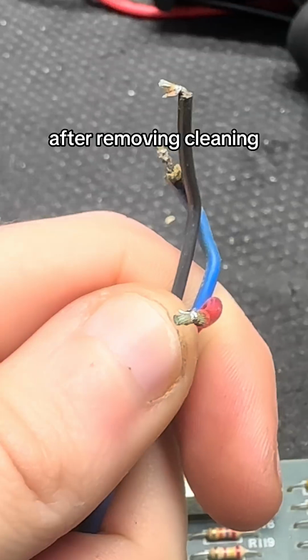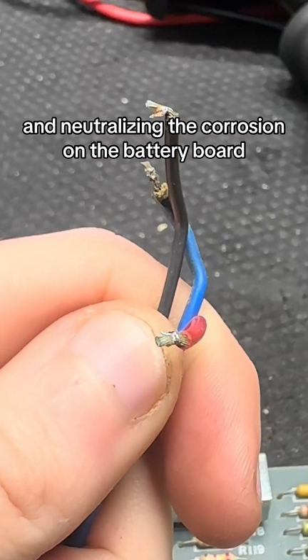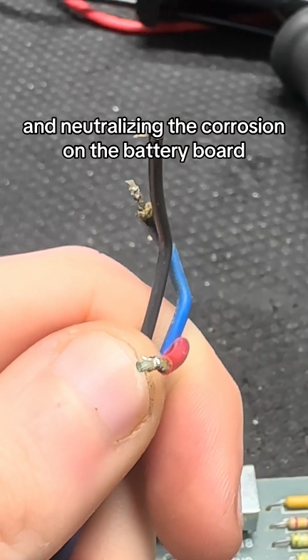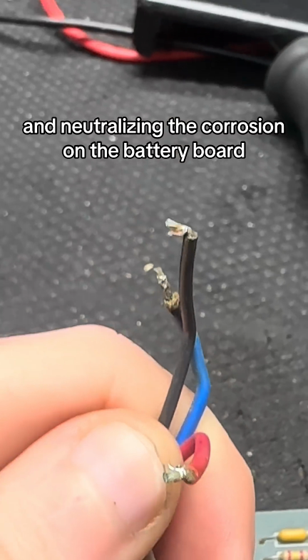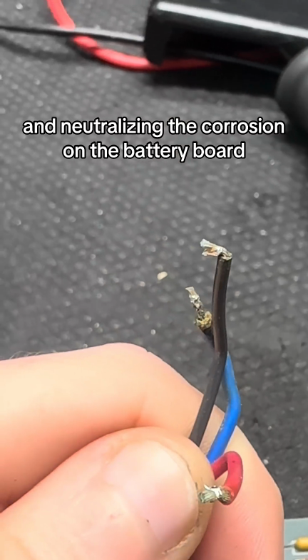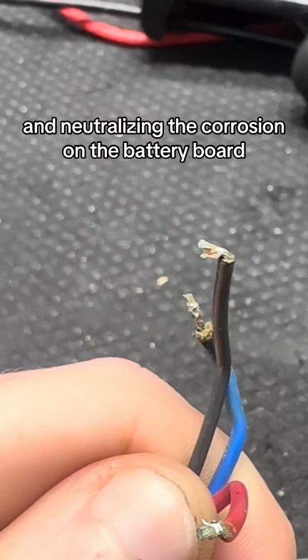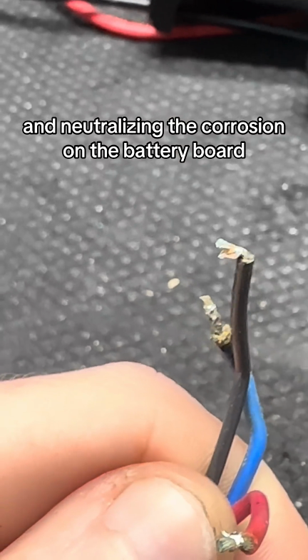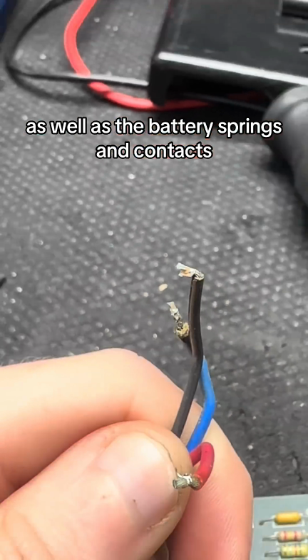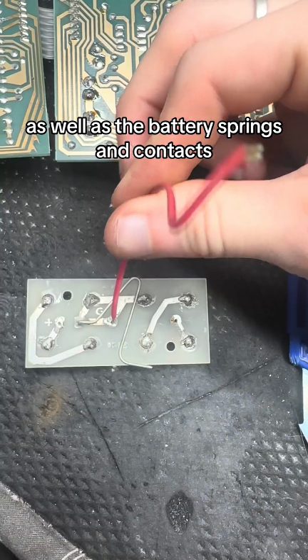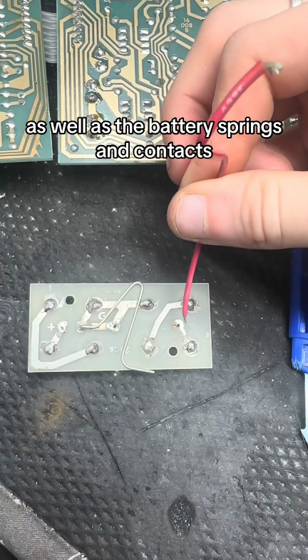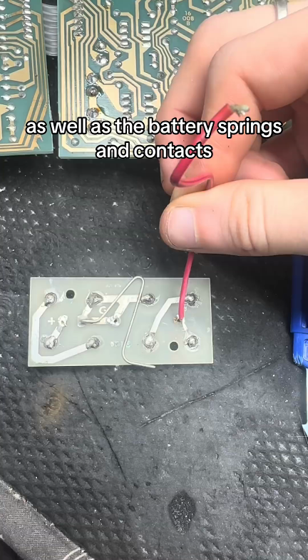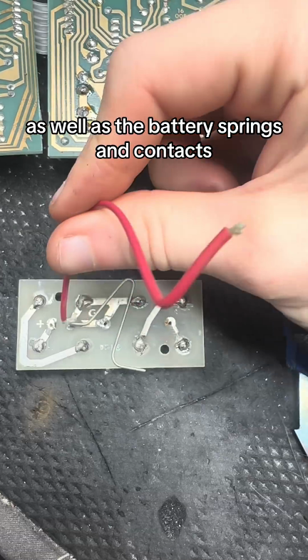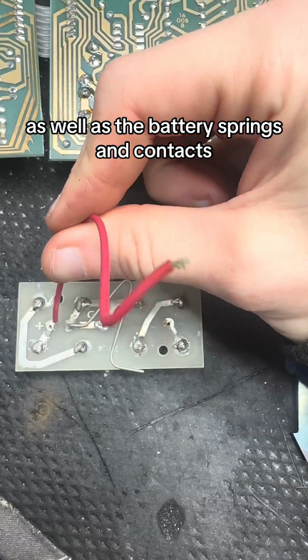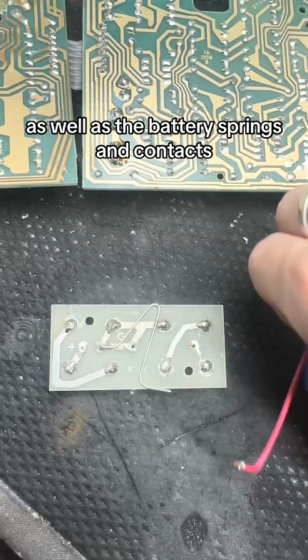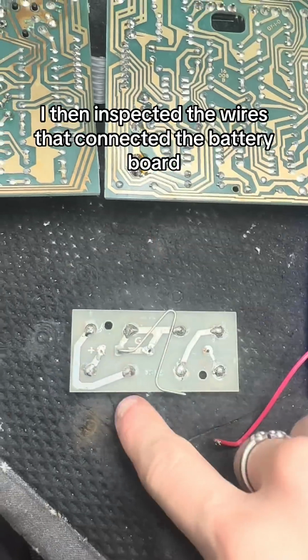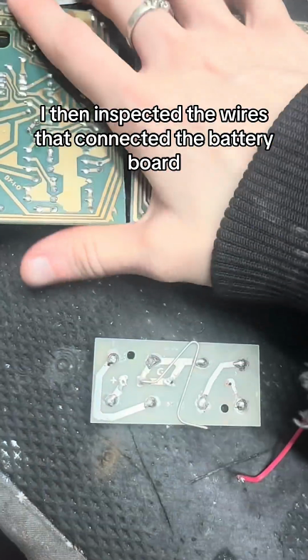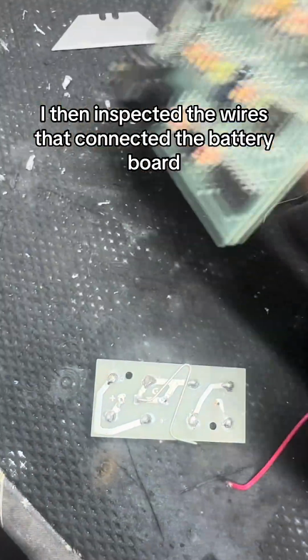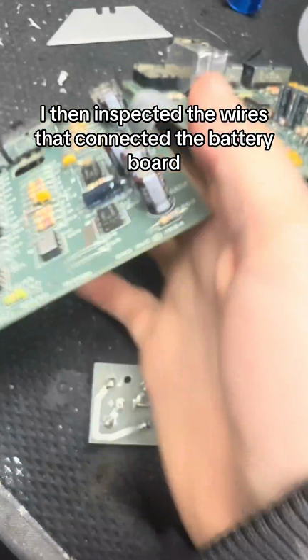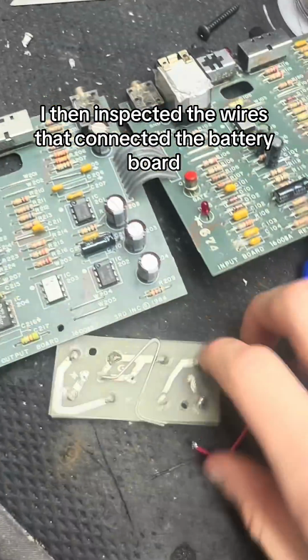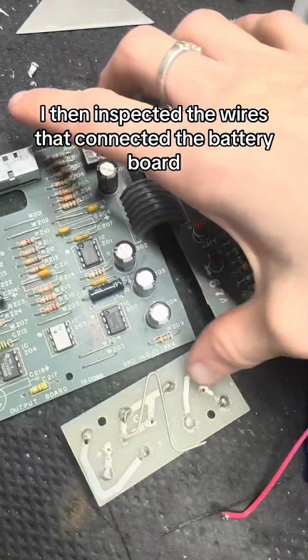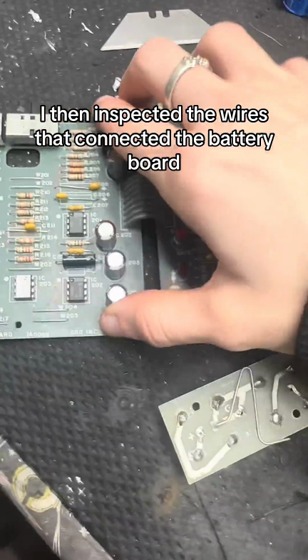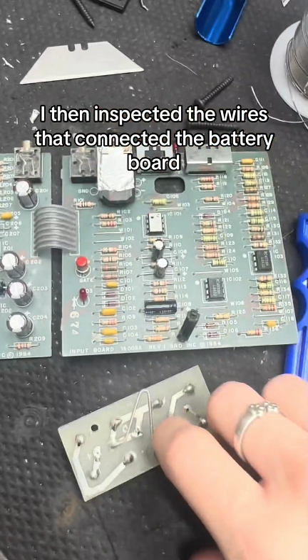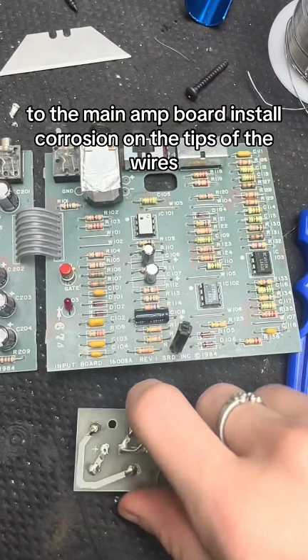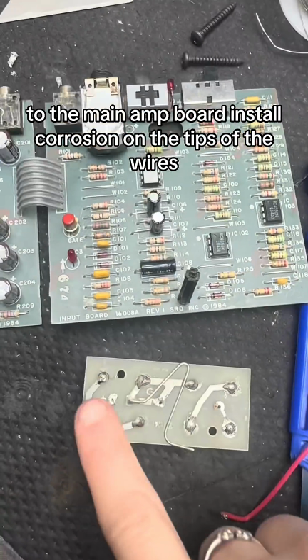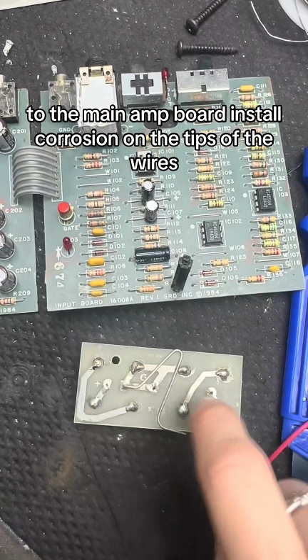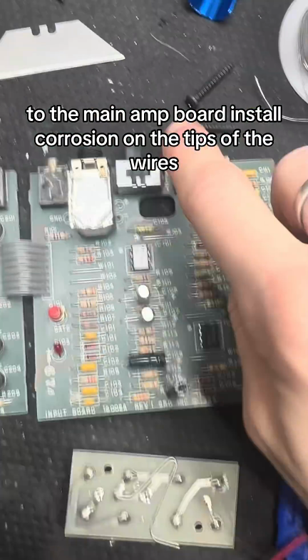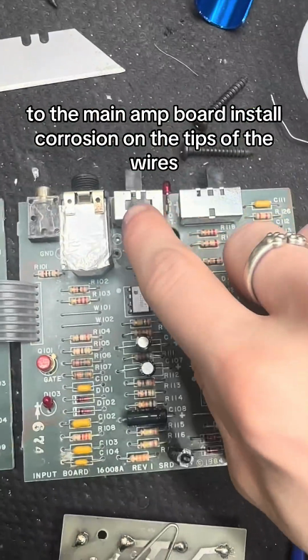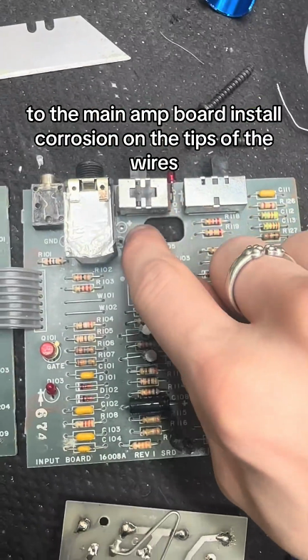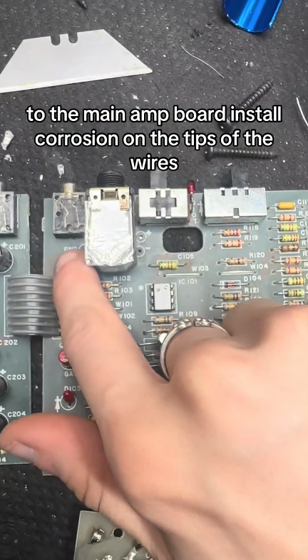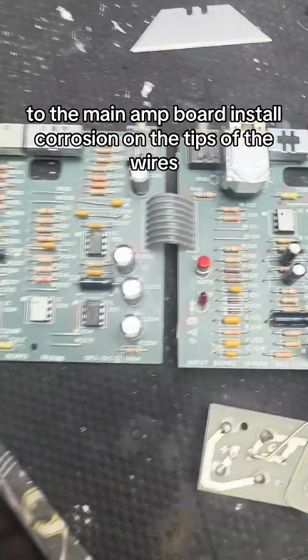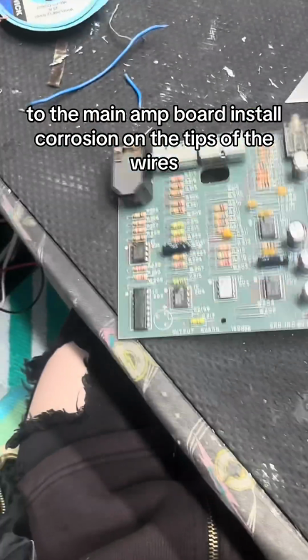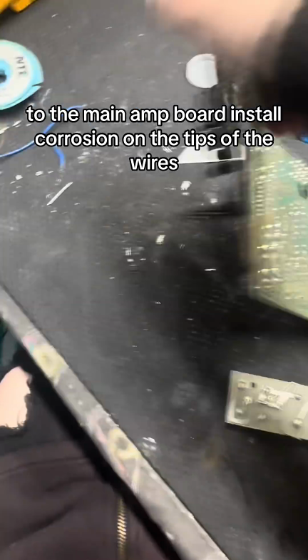After removing, cleaning, and neutralizing the corrosion on the battery board, as well as the battery springs and contacts, I then inspected the wires that connected the battery board to the main amp board and saw corrosion on the tips of the wires.